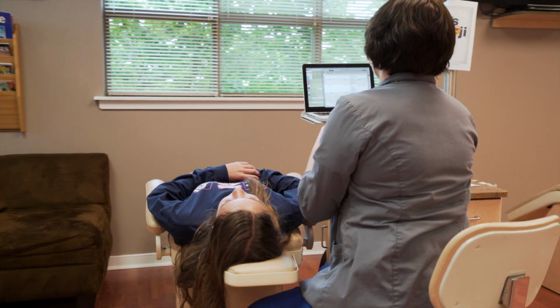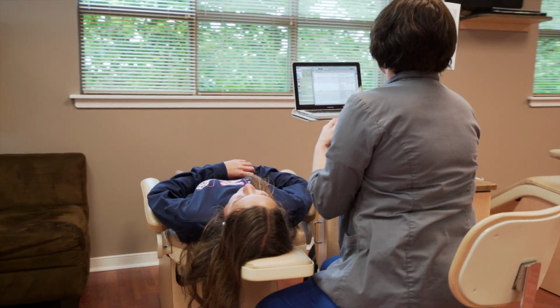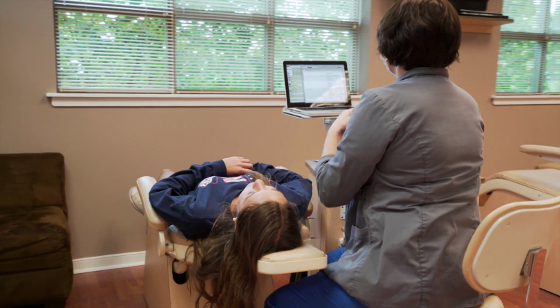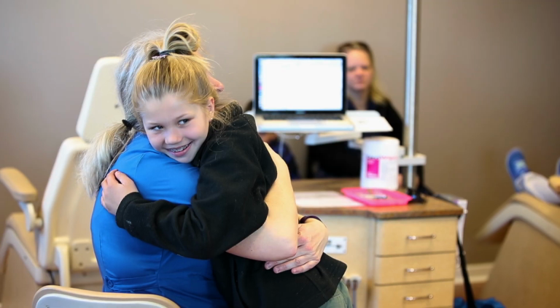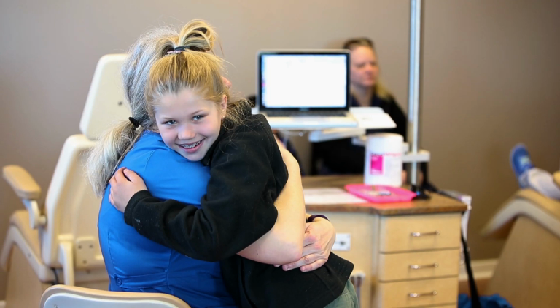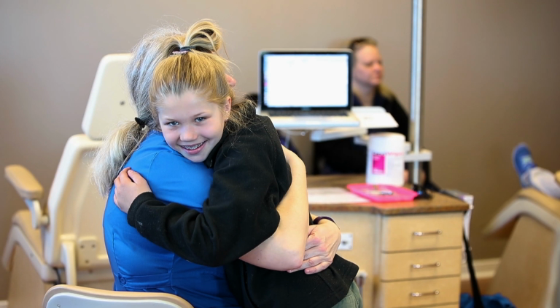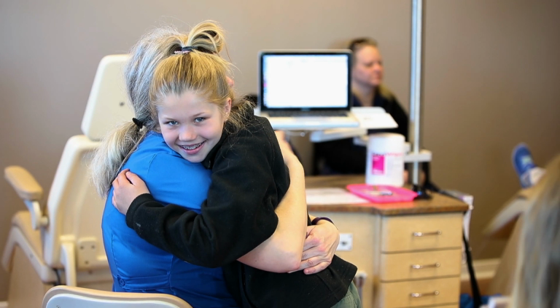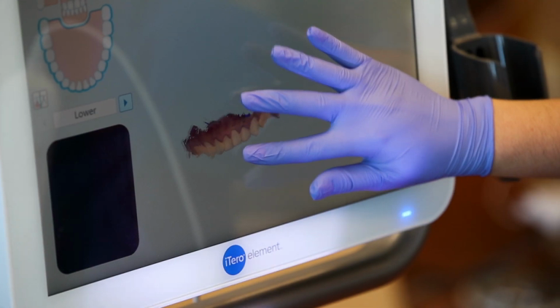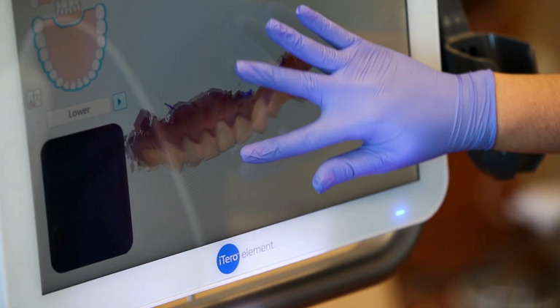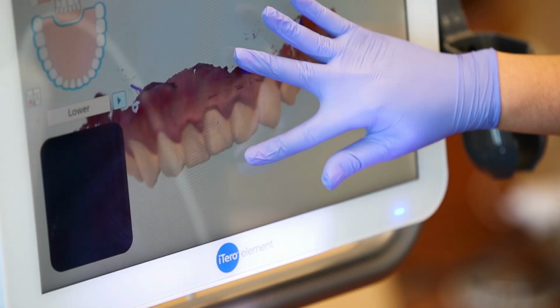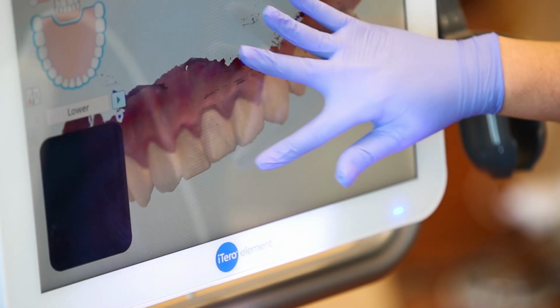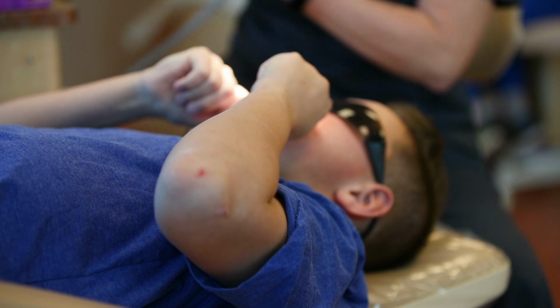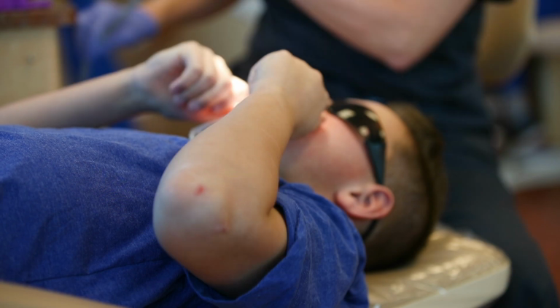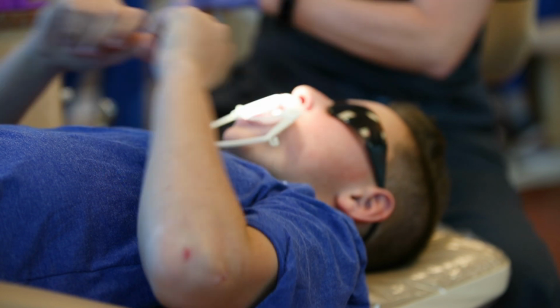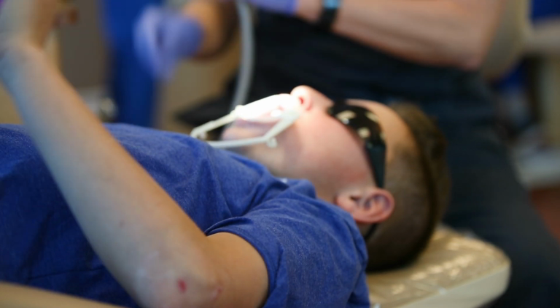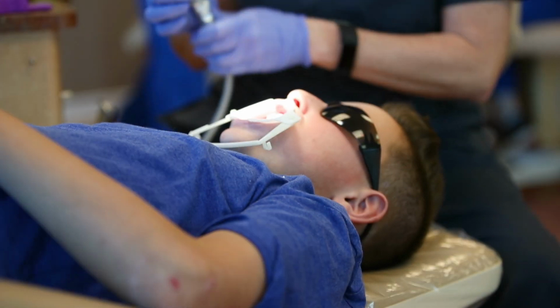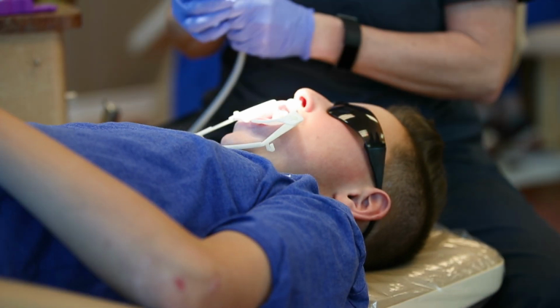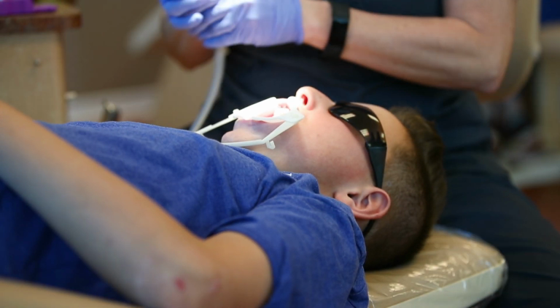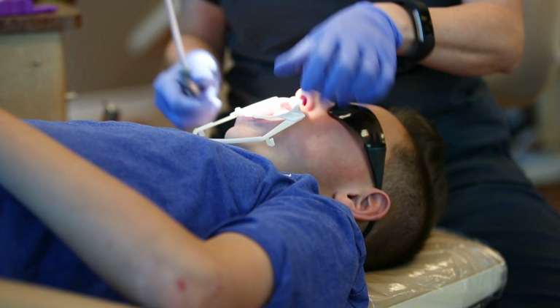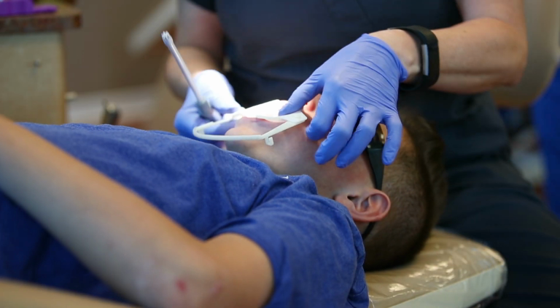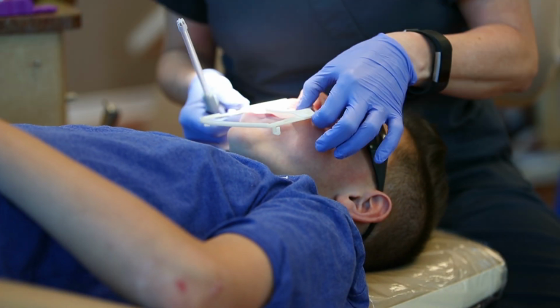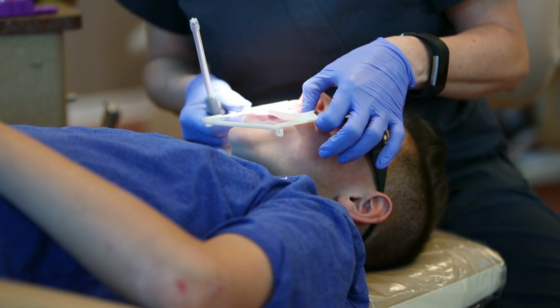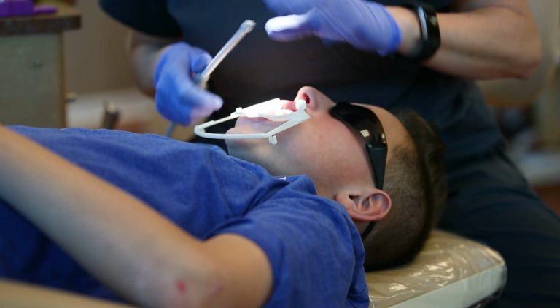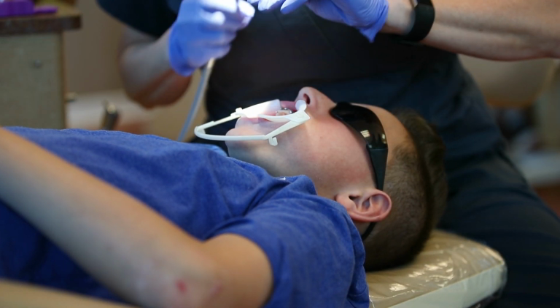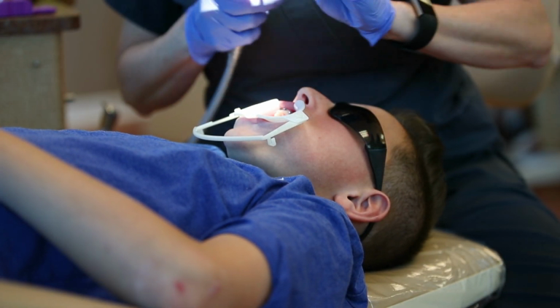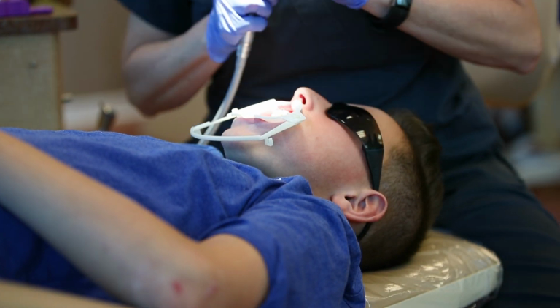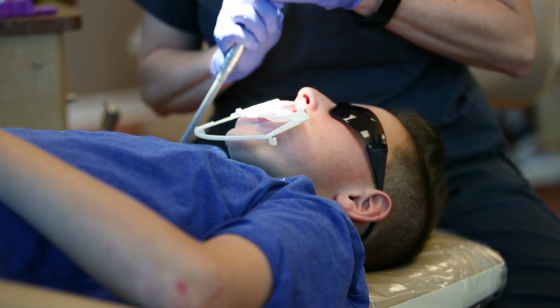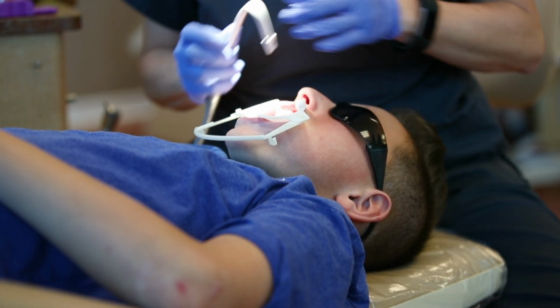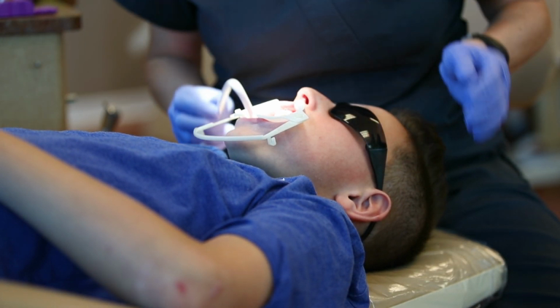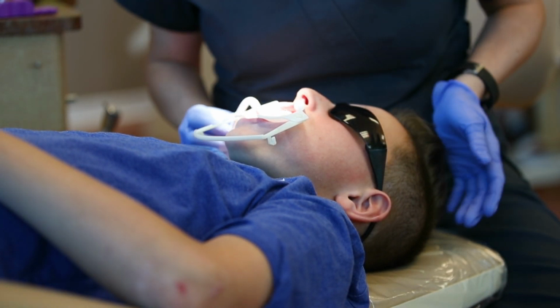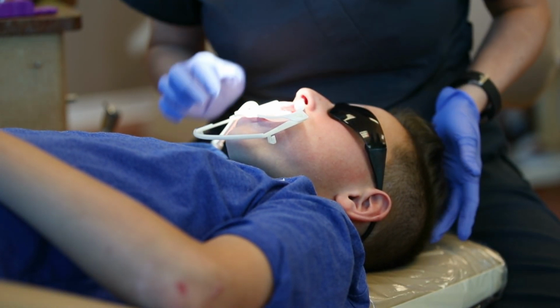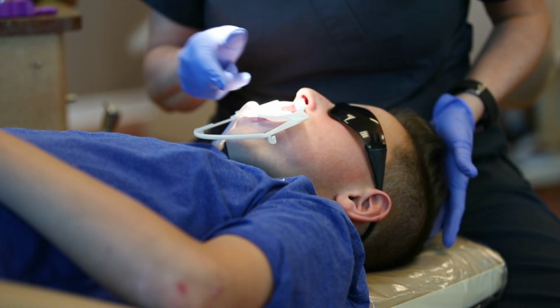The teeth need to be dry to place the bite blocks. These are lip retractors and they help keep the teeth dry by holding the cheeks and lips away from the teeth.